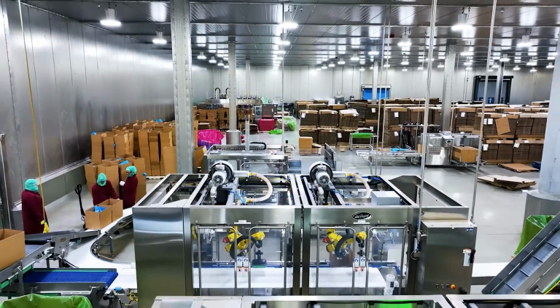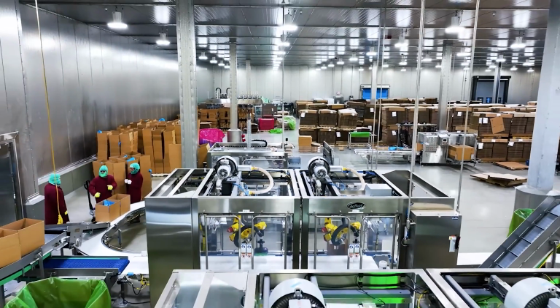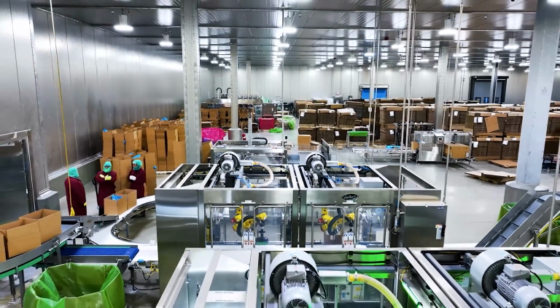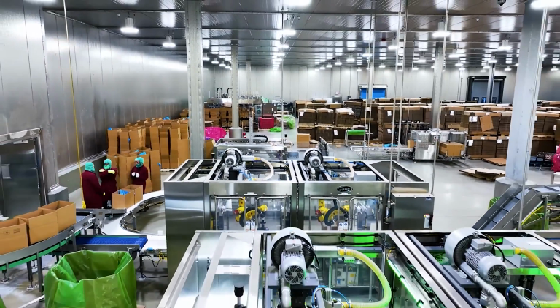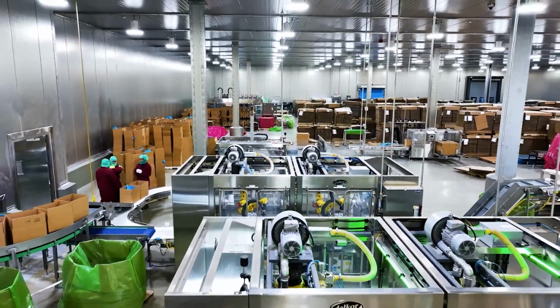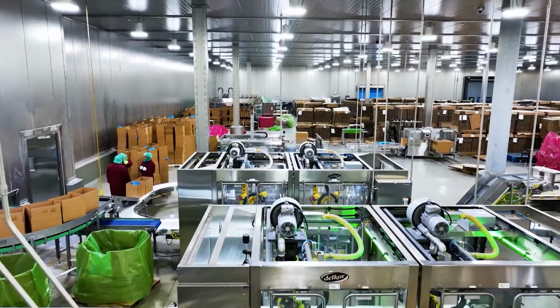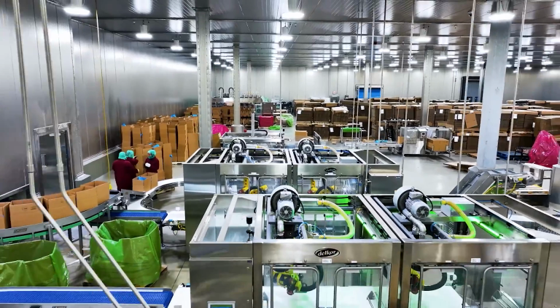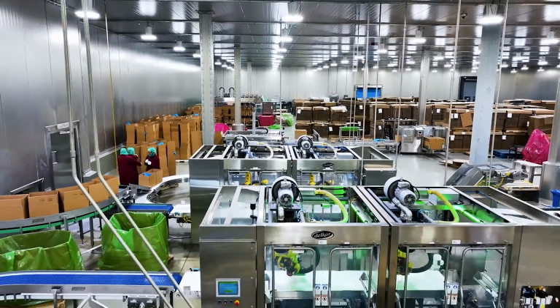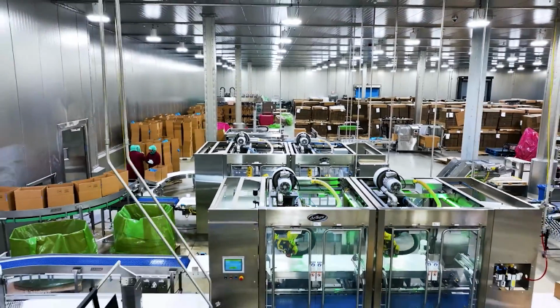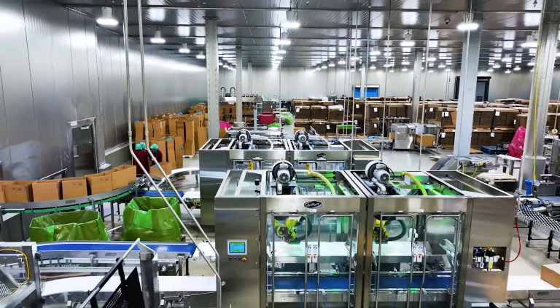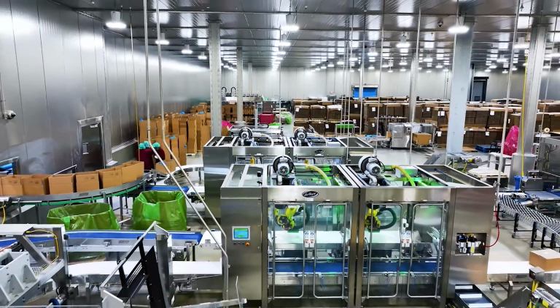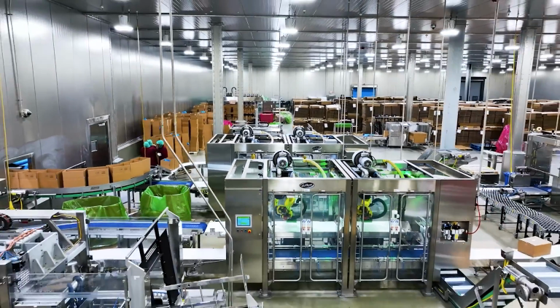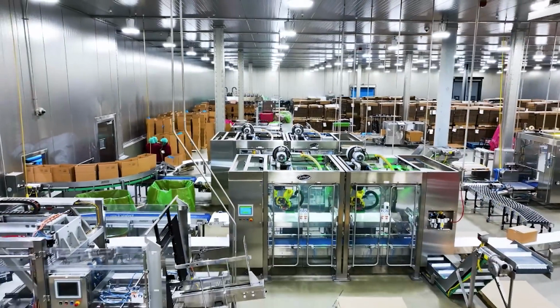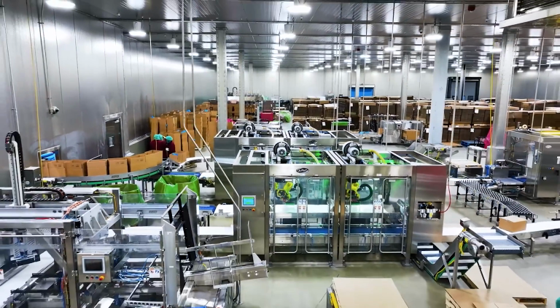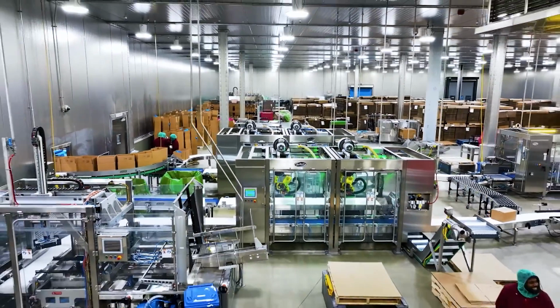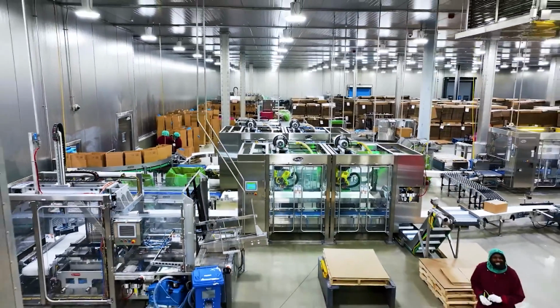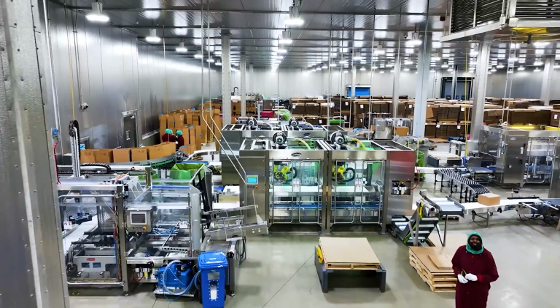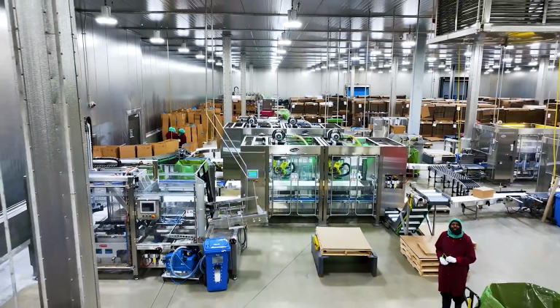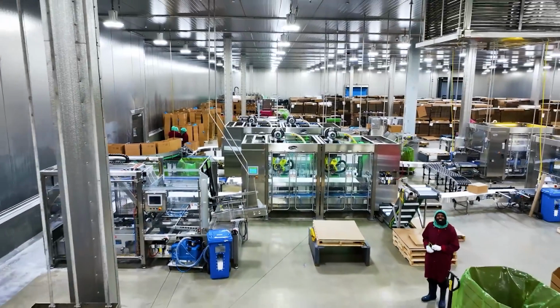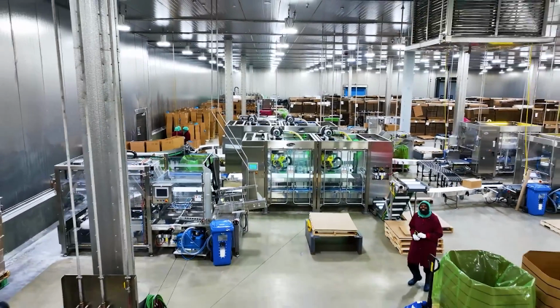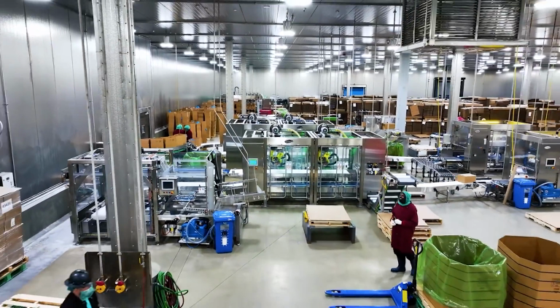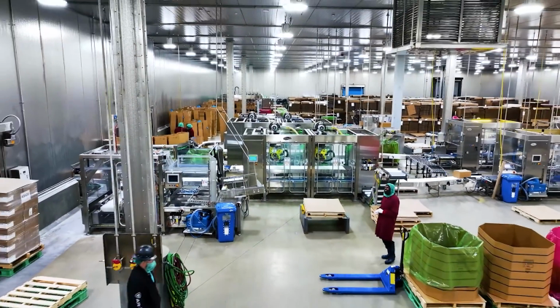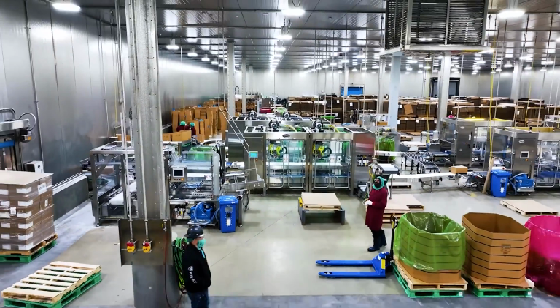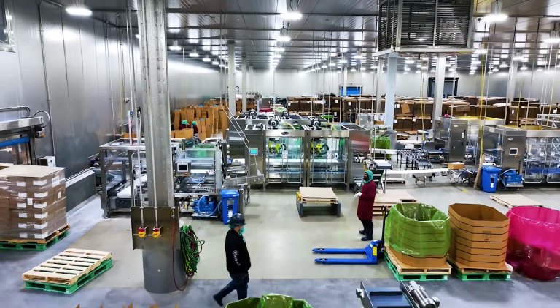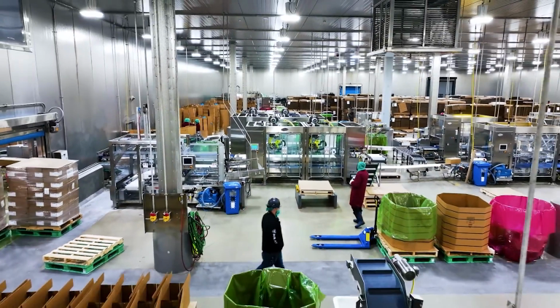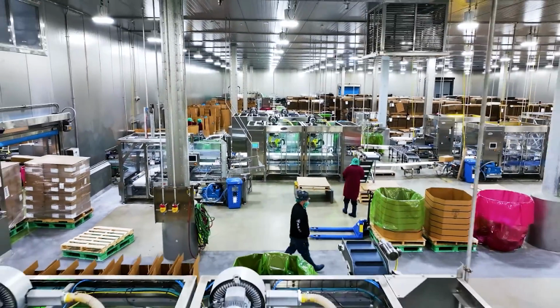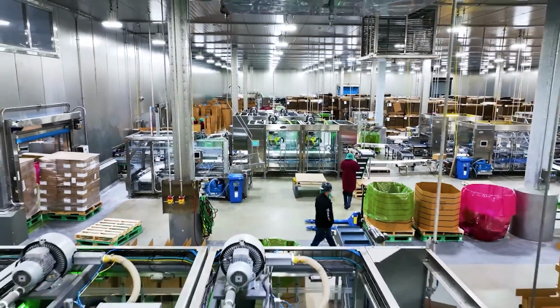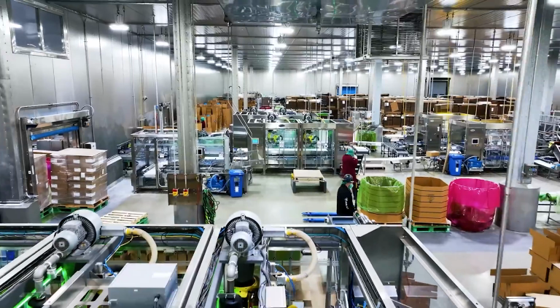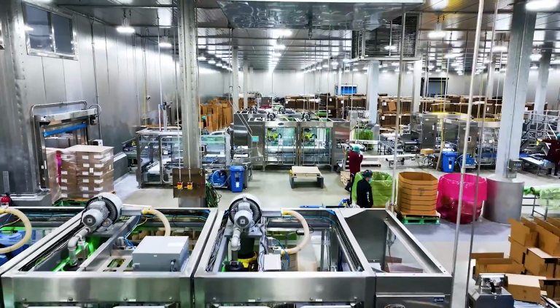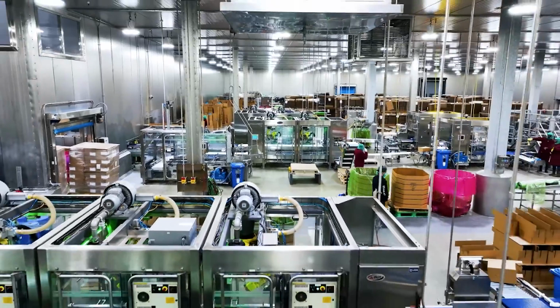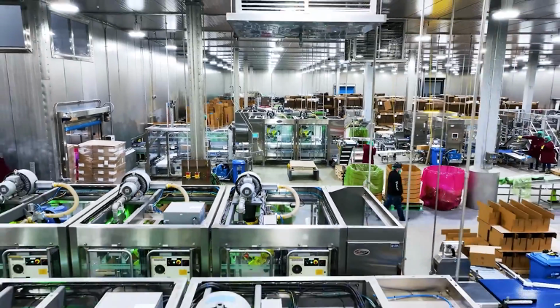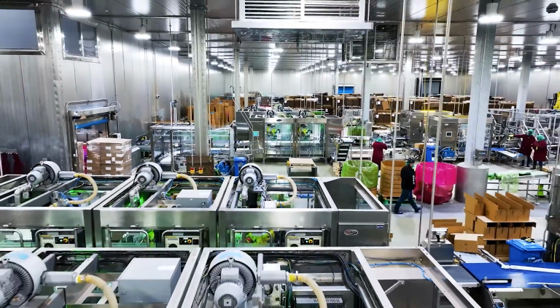From start to finish they've had engineers here, techs here, all the service support that we needed to do everything to get every product in the box the first time, every time.